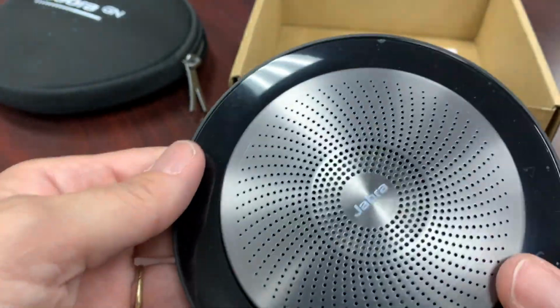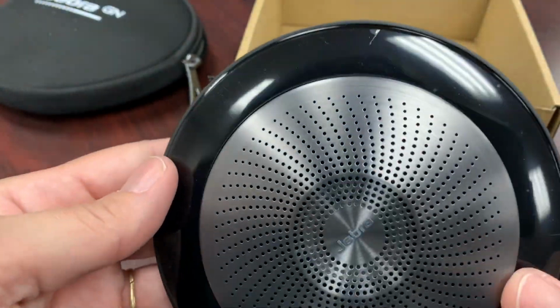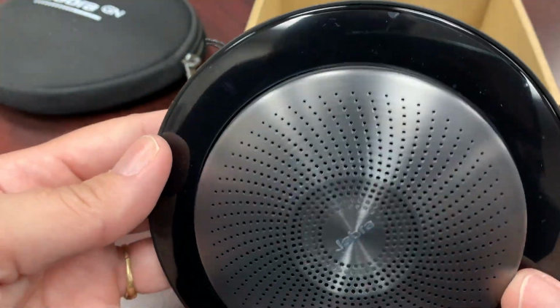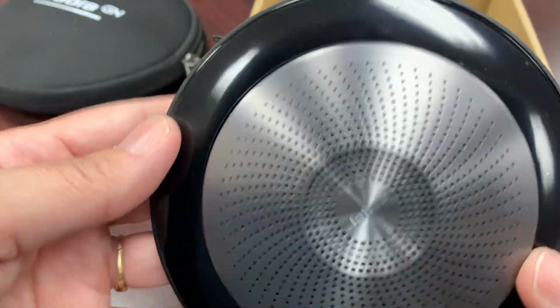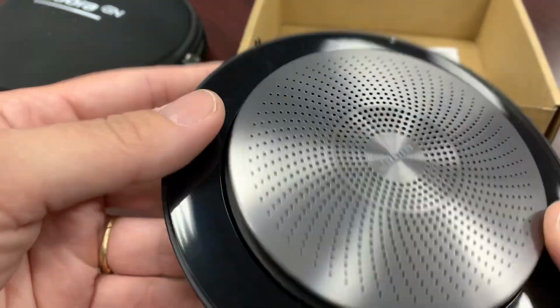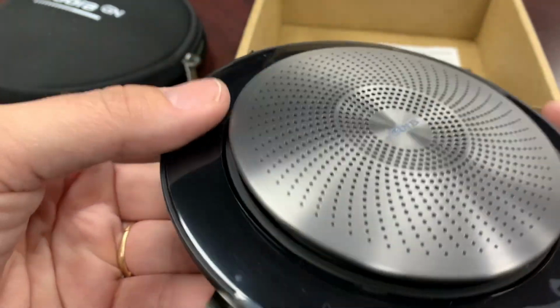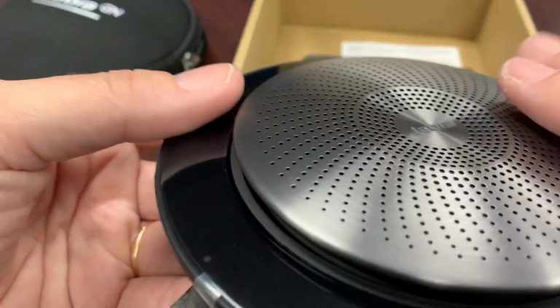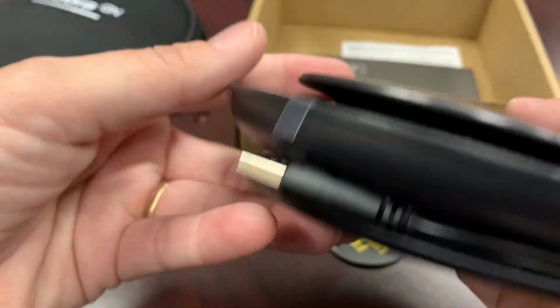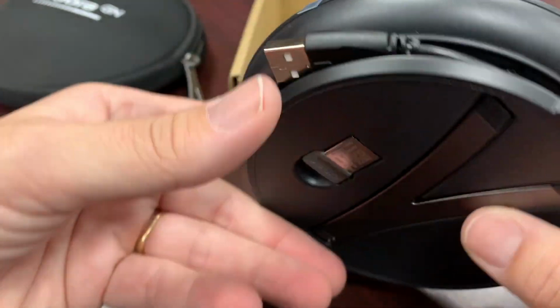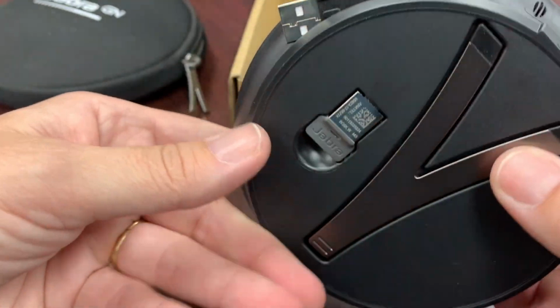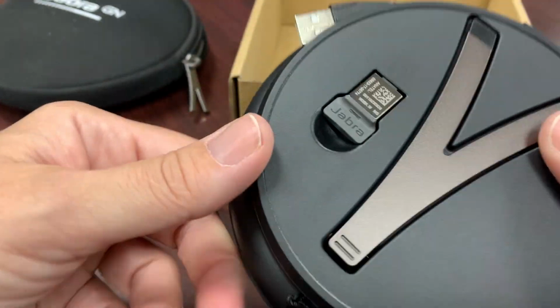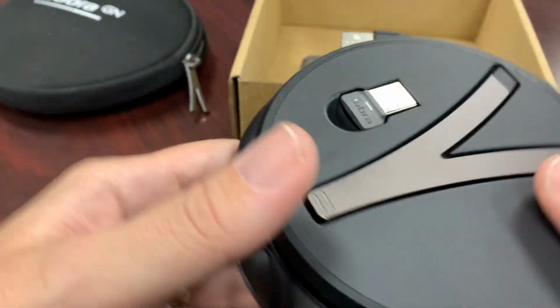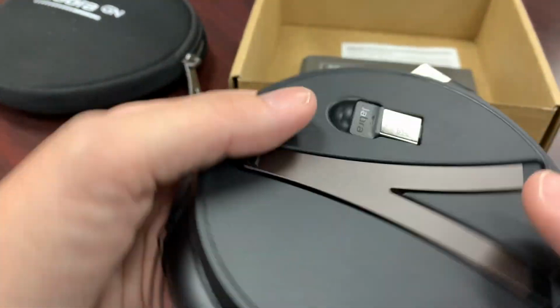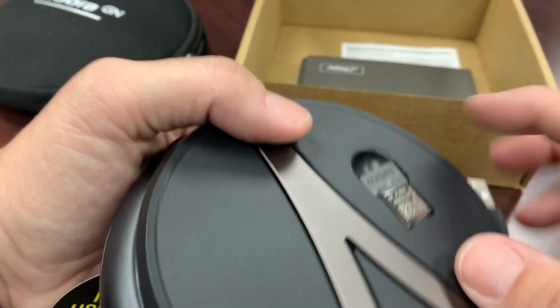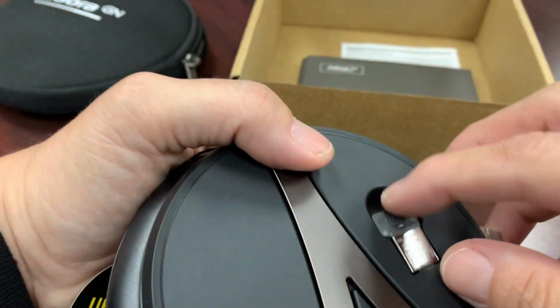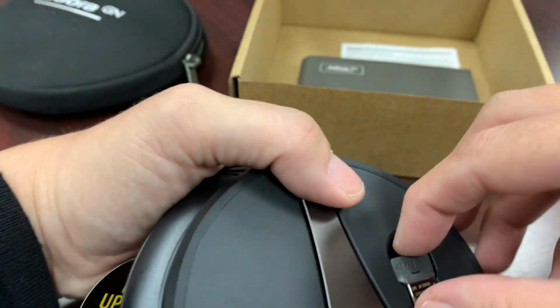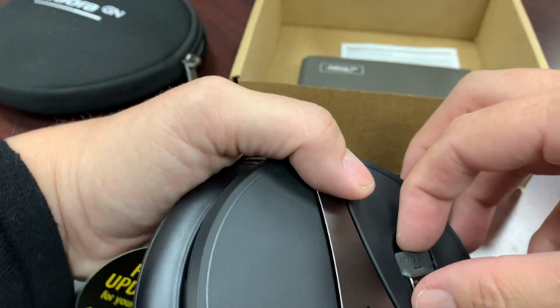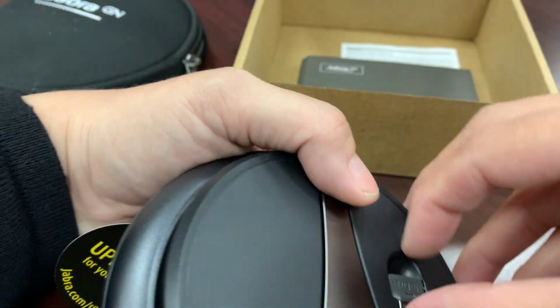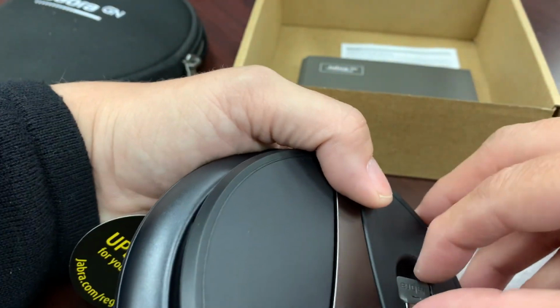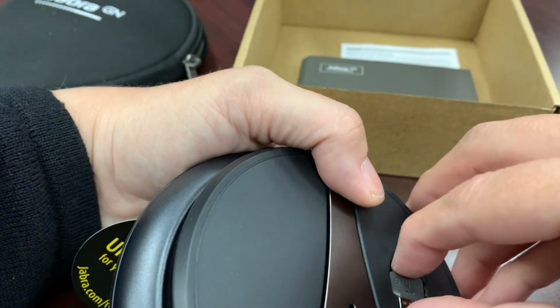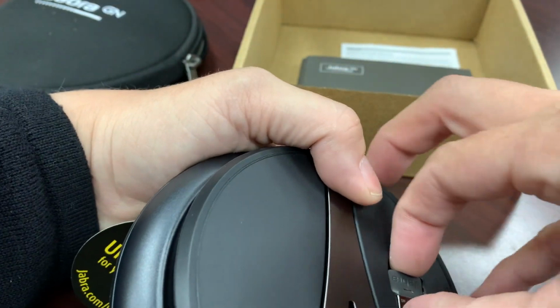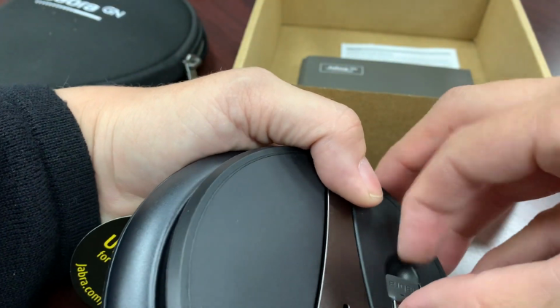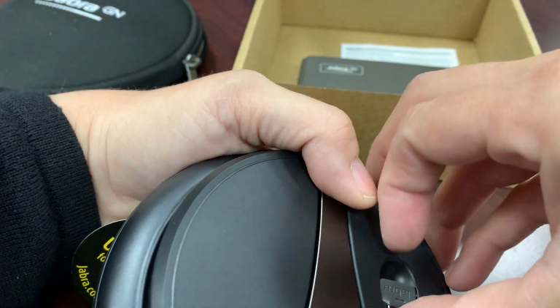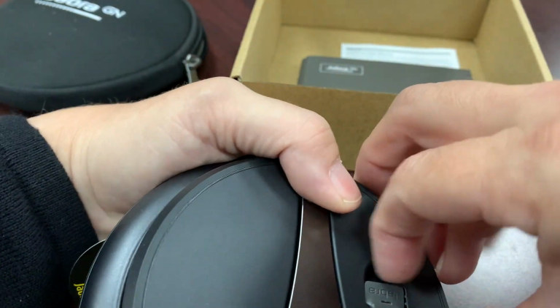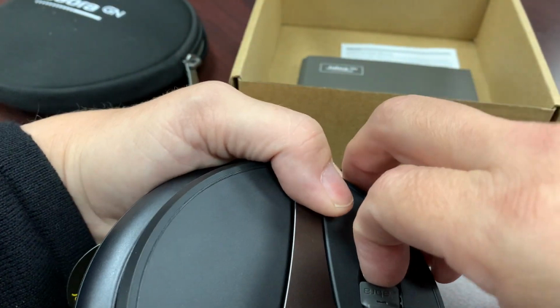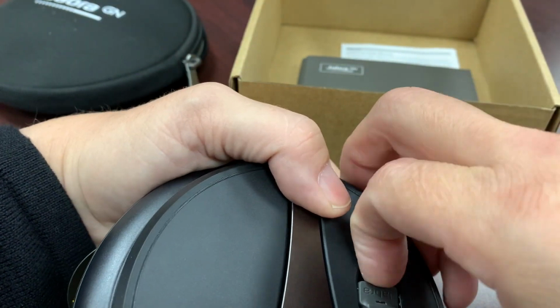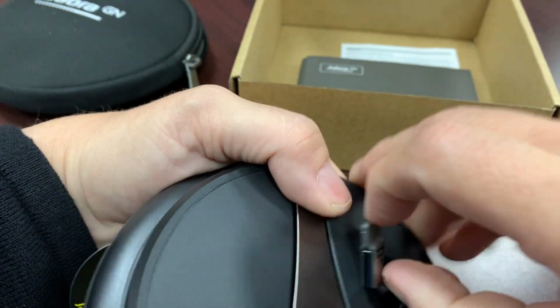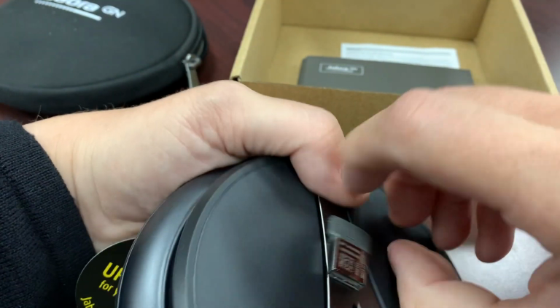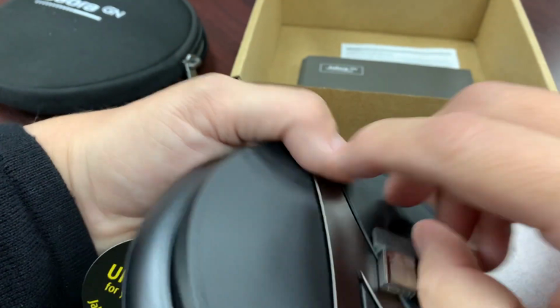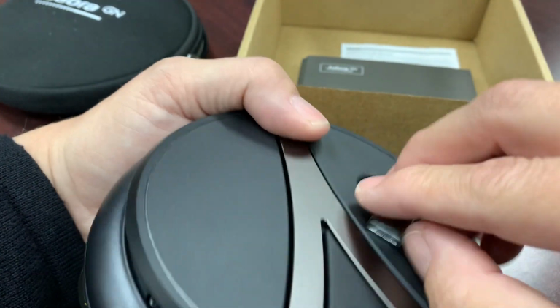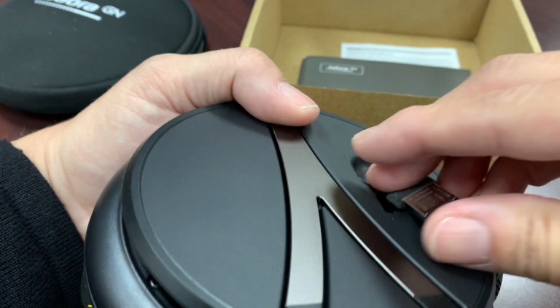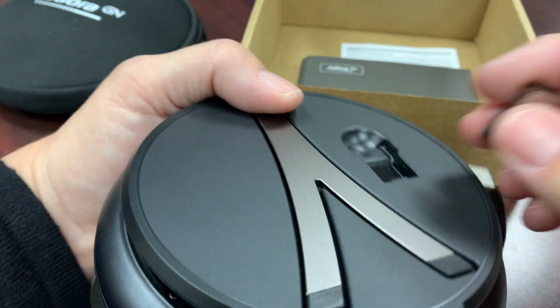That's where you're going to find the nib. Now this little nib is very important, so don't lose it. If you lose it, you cannot connect your speaker anymore.